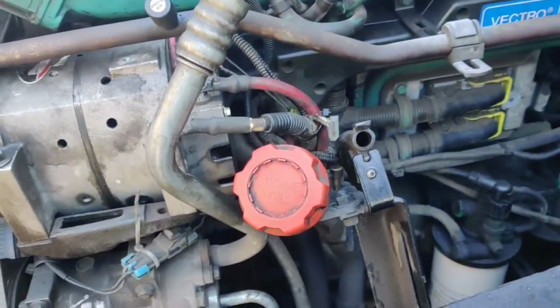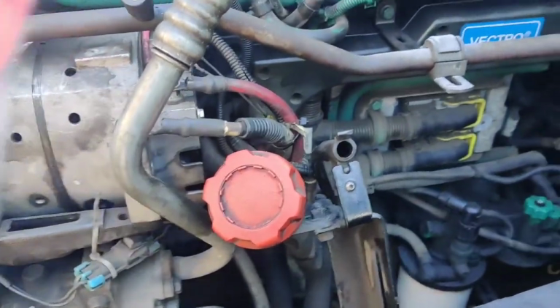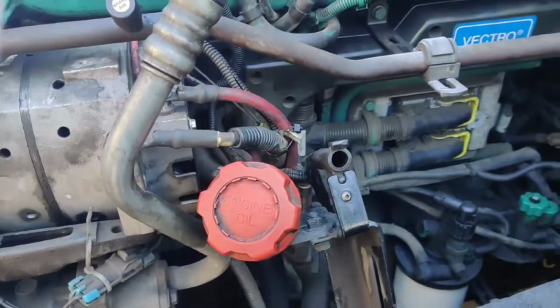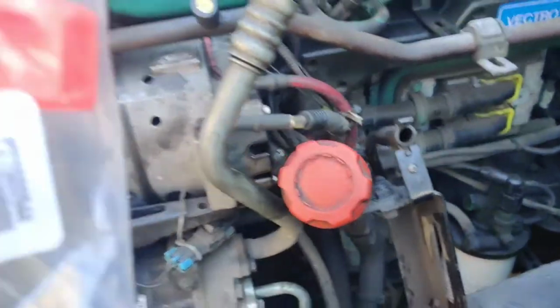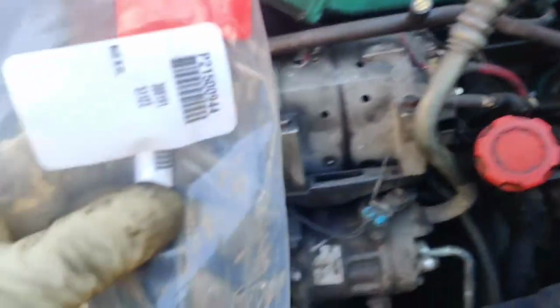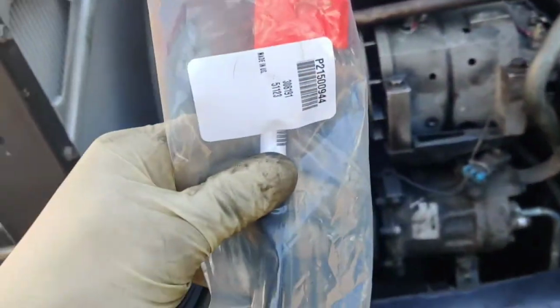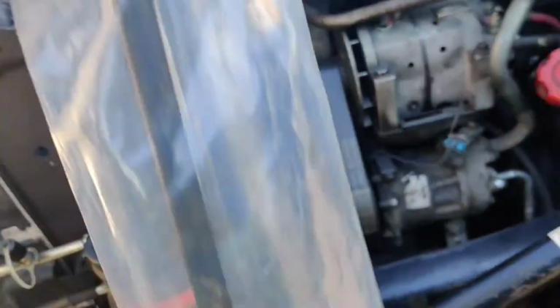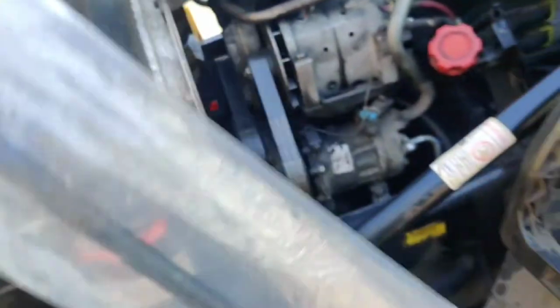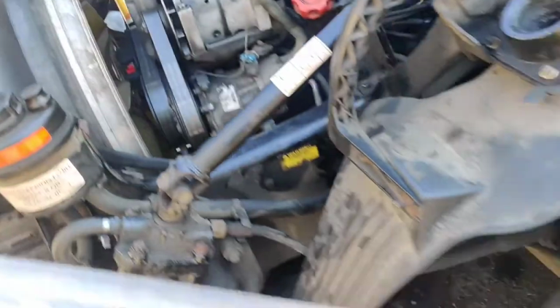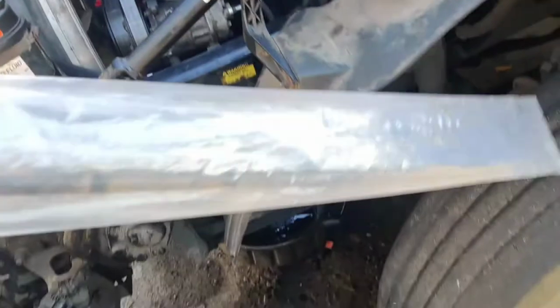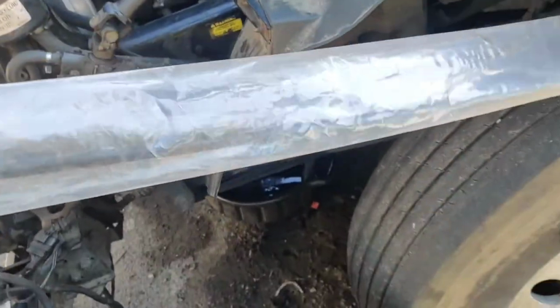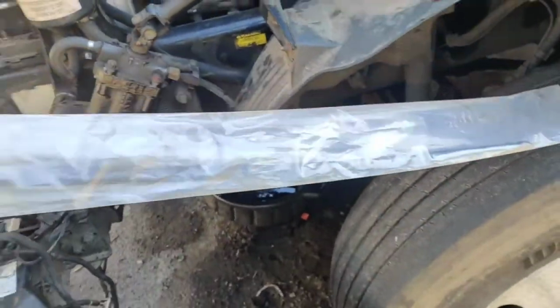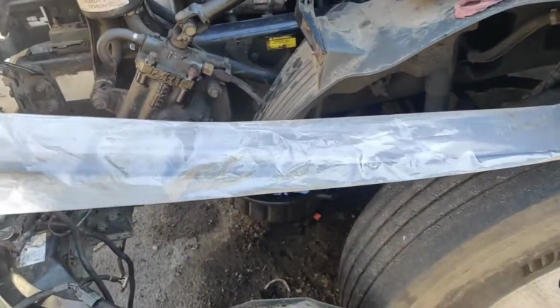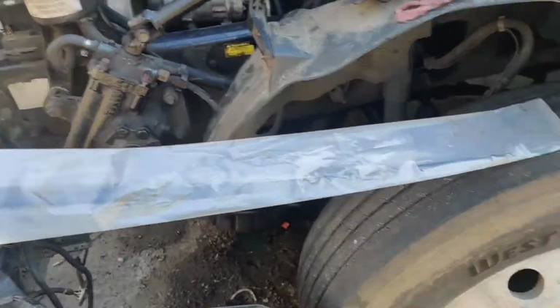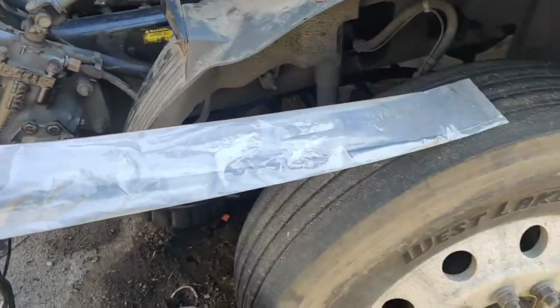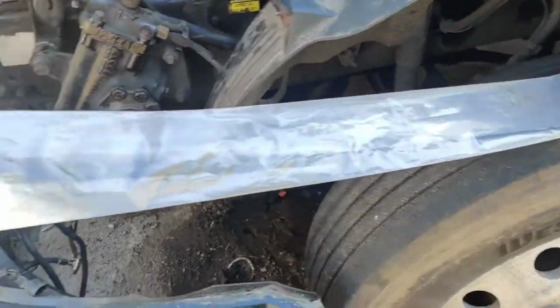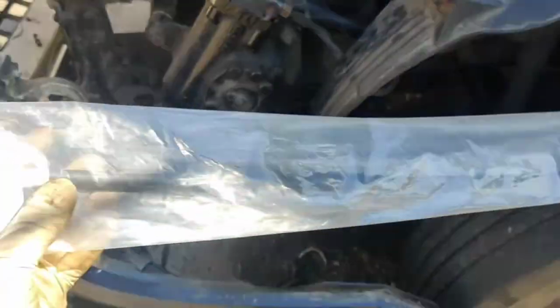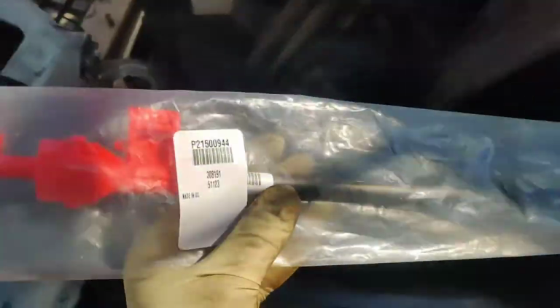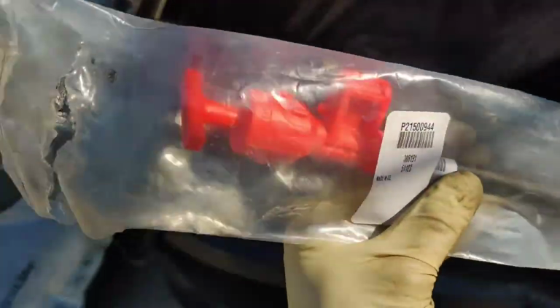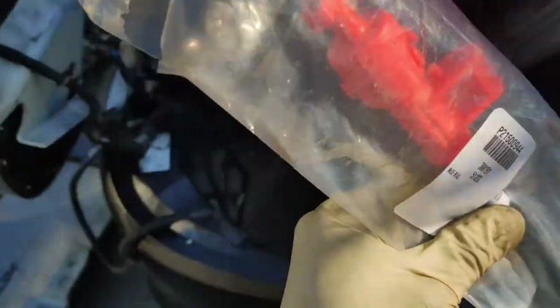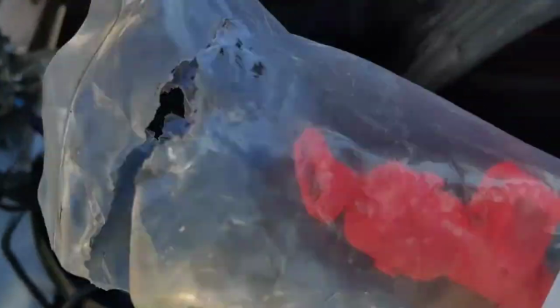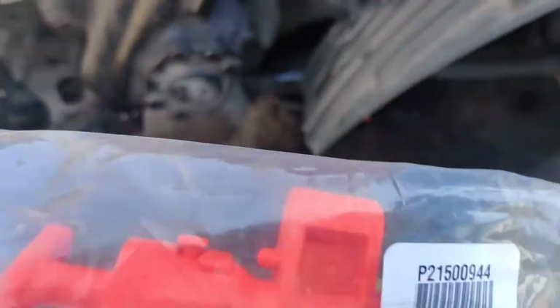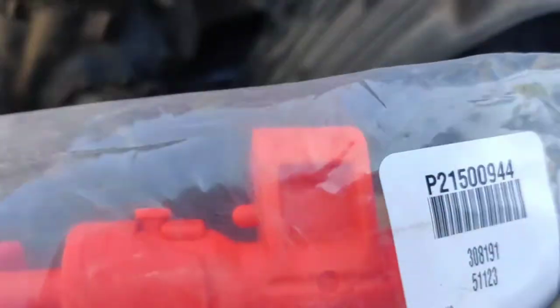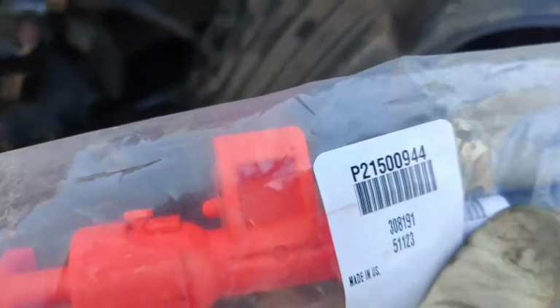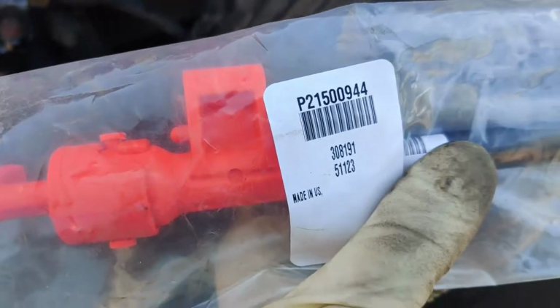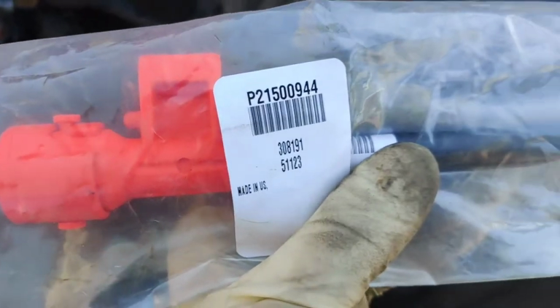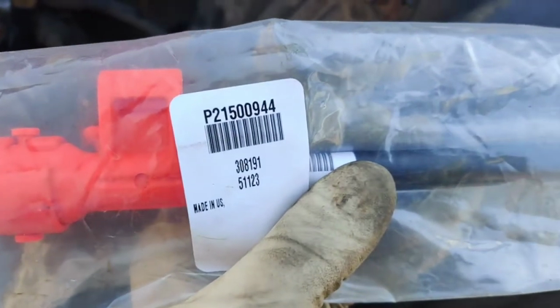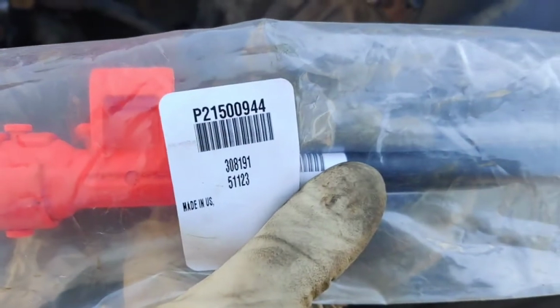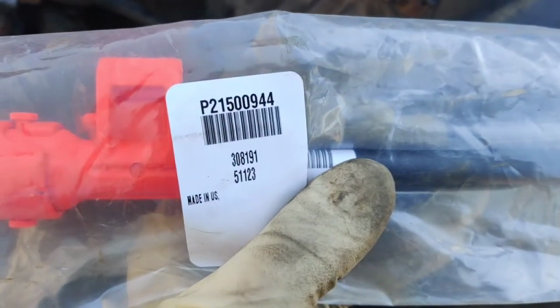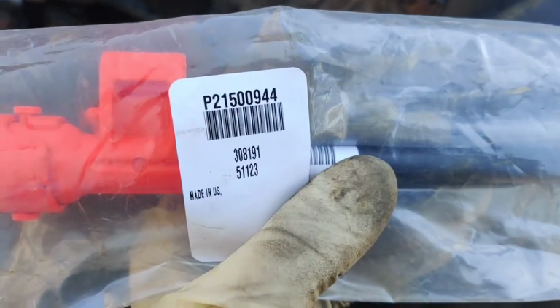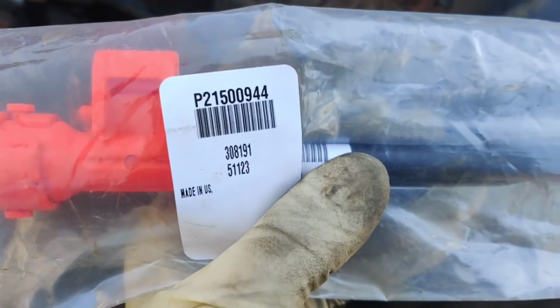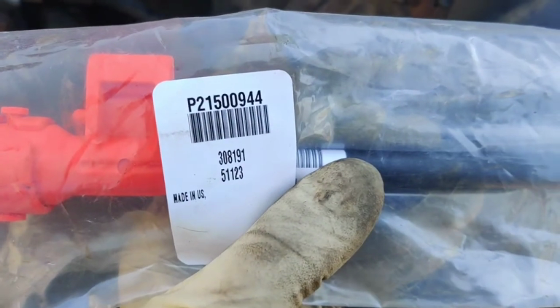So this is the new one here in my hands. It's universal. This is the part, this is the part number.